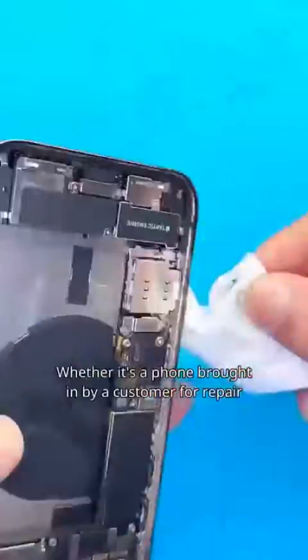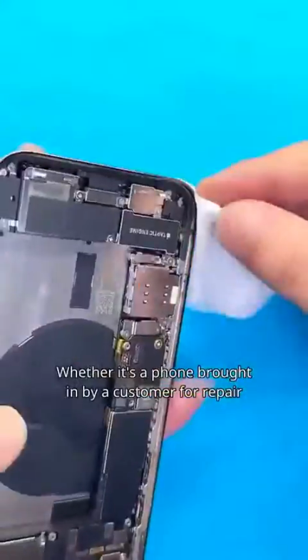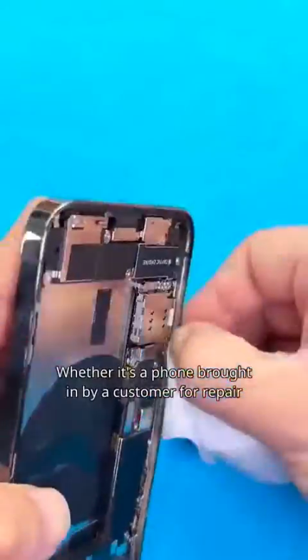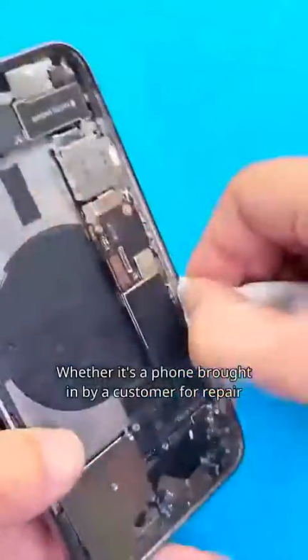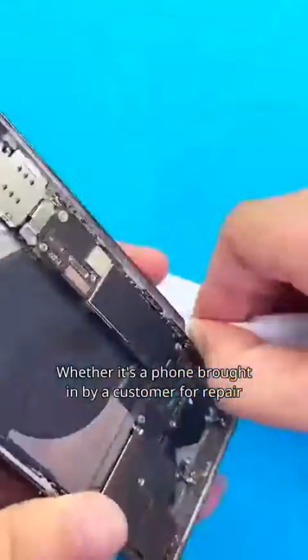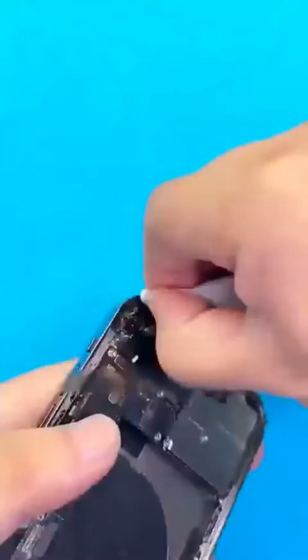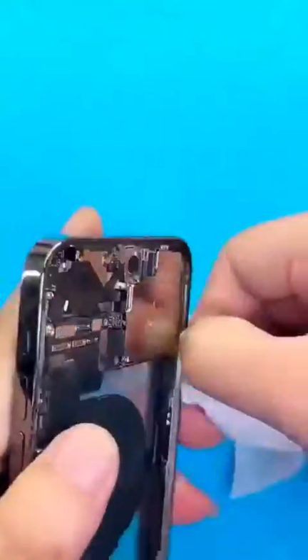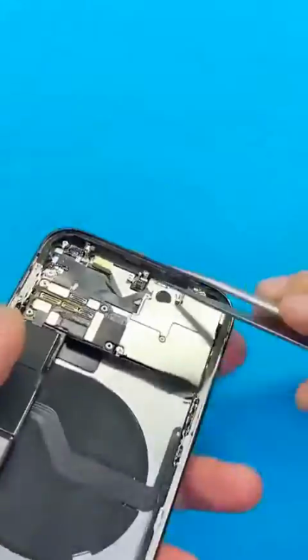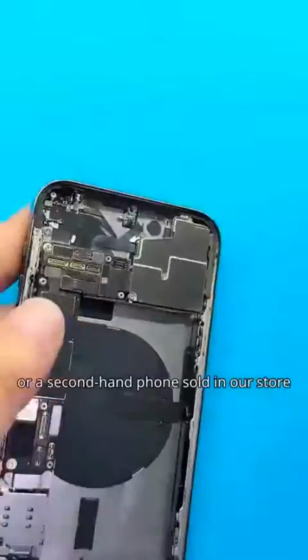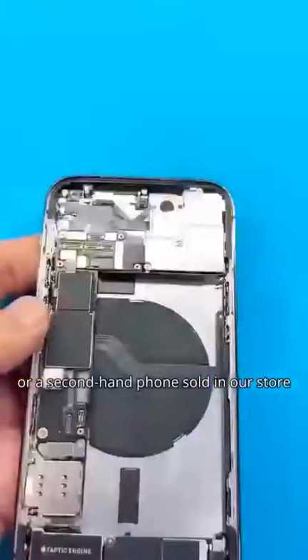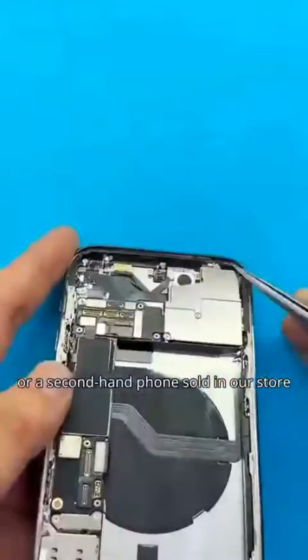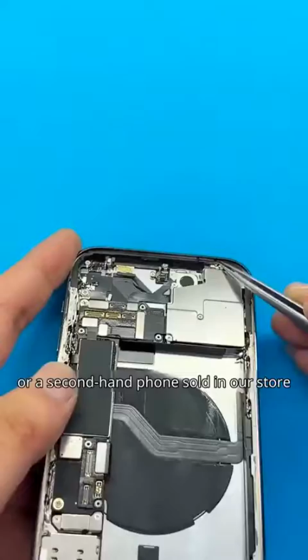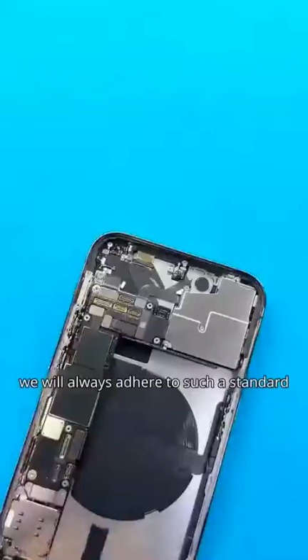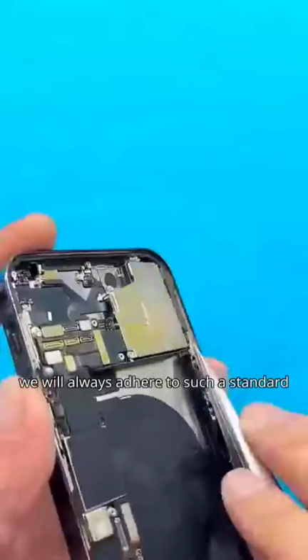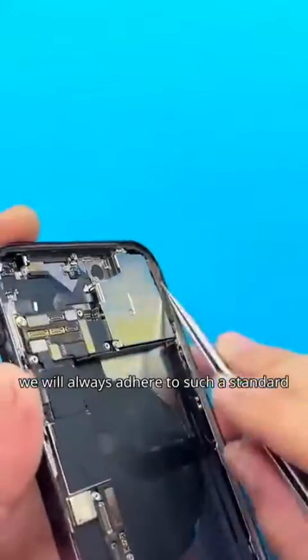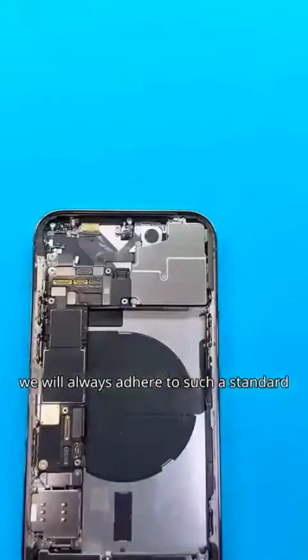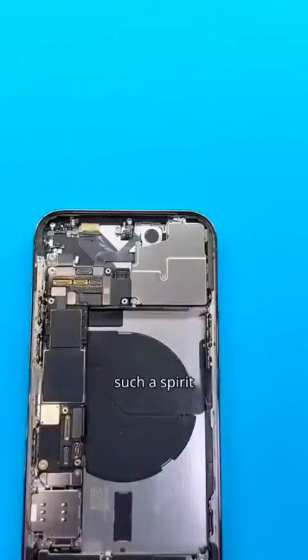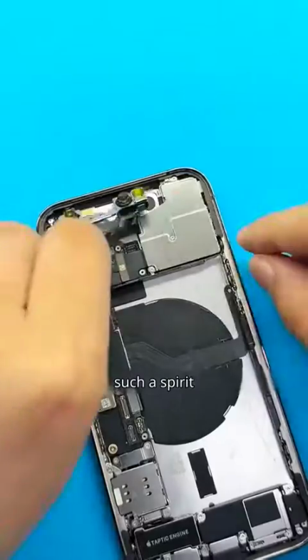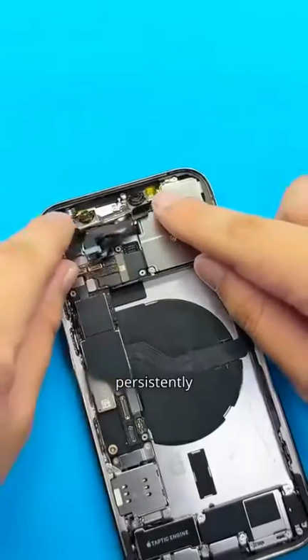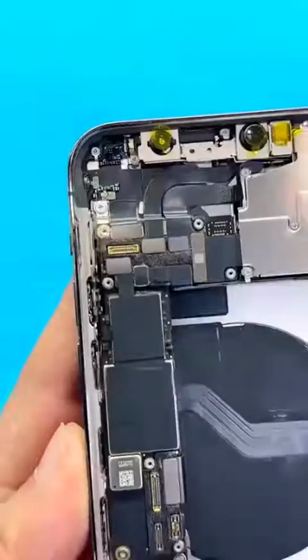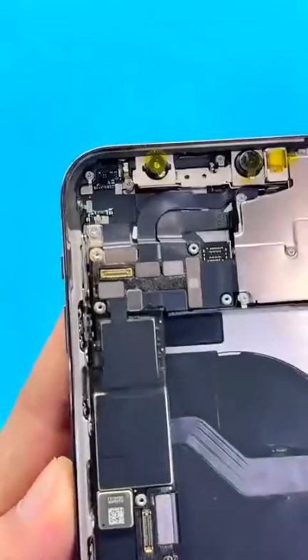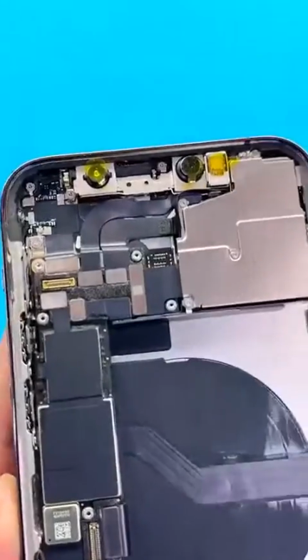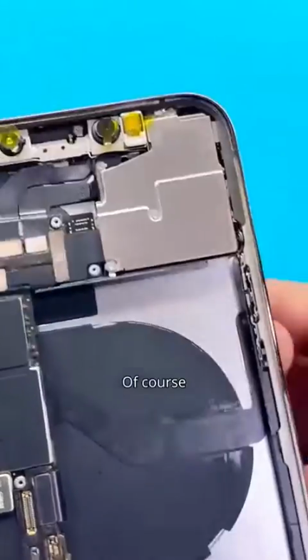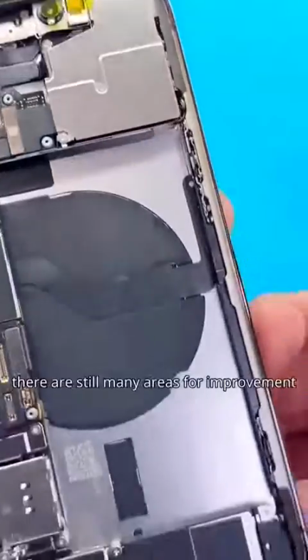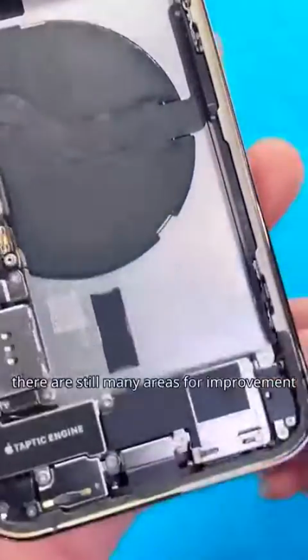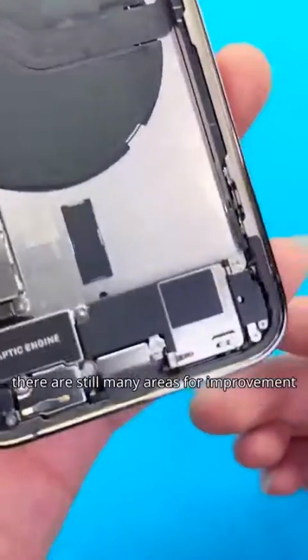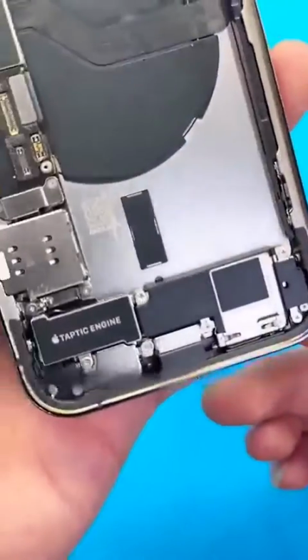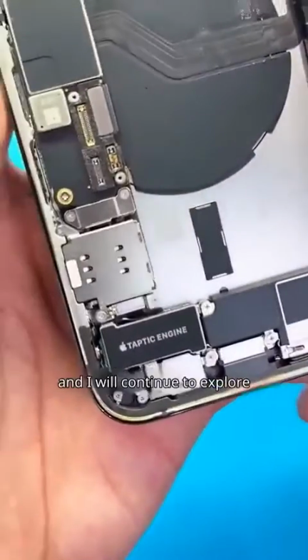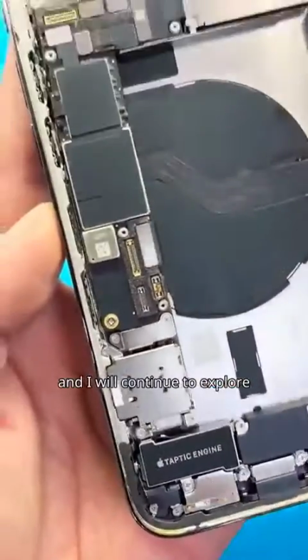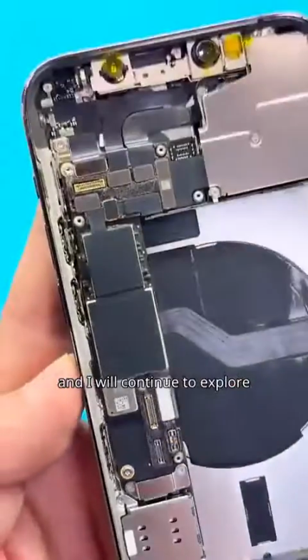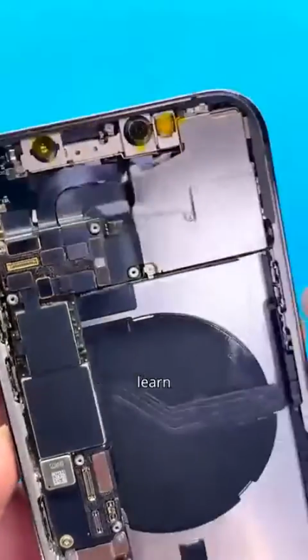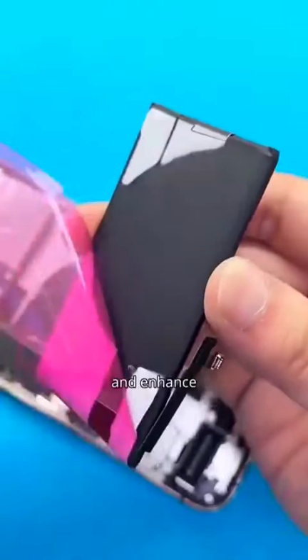Whether it's a phone brought in by a customer for repair or a second-hand phone sold in our store, we will always adhere to such a standard, such a spirit, persistently. Of course, there are still many areas for improvement, and I will continue to explore, learn, and enhance.